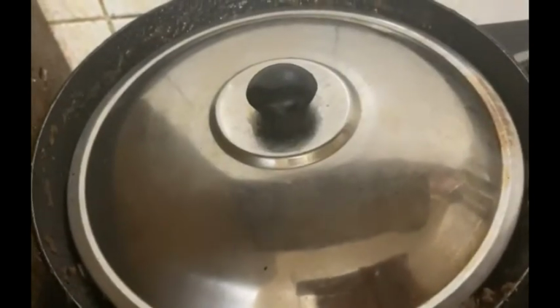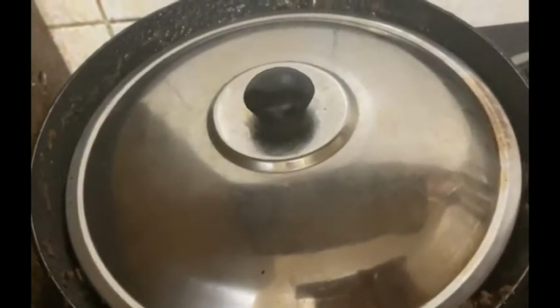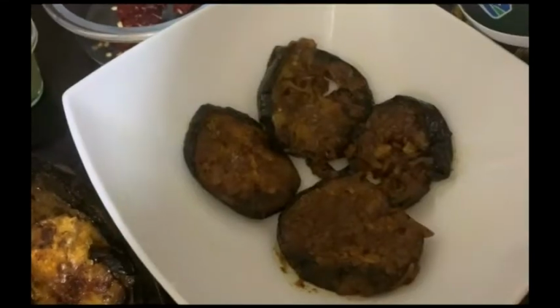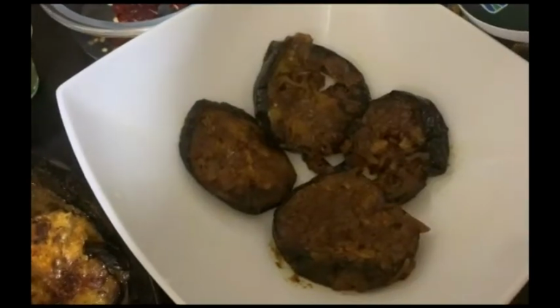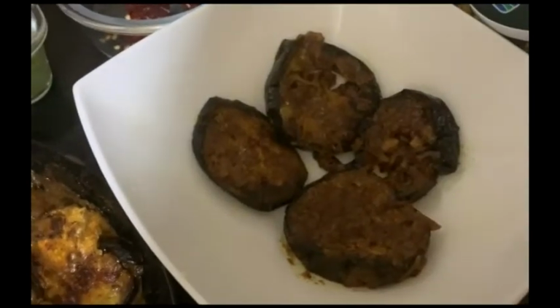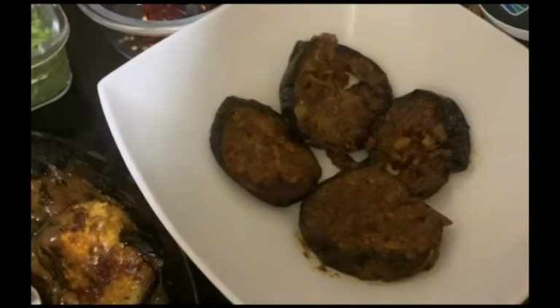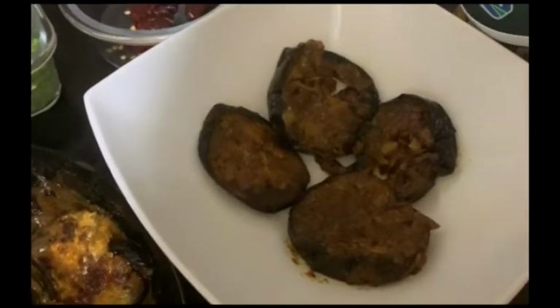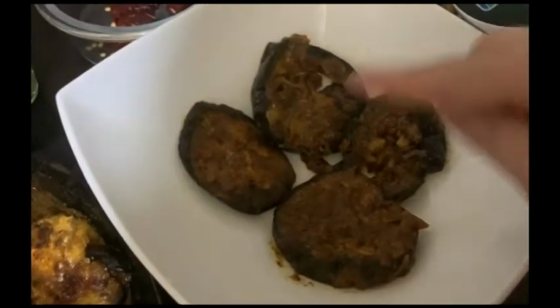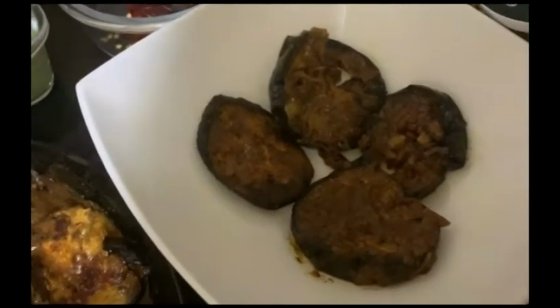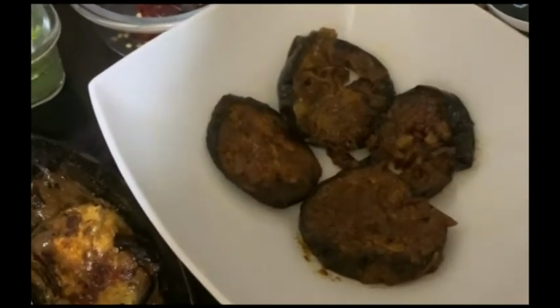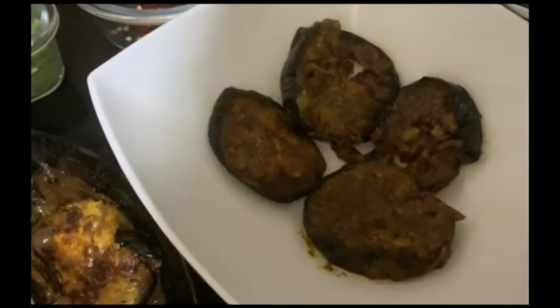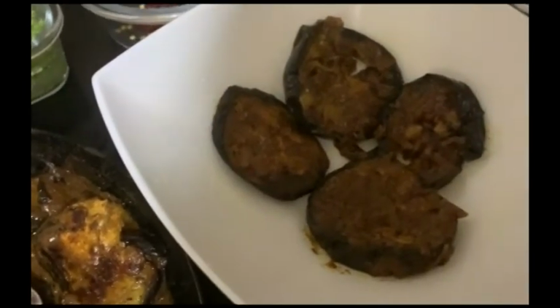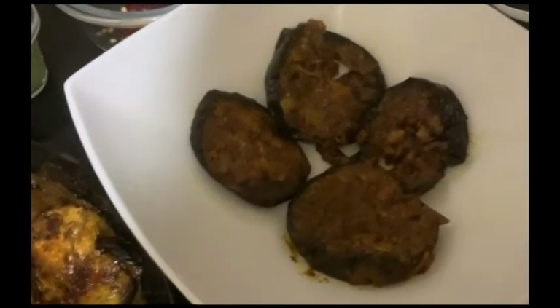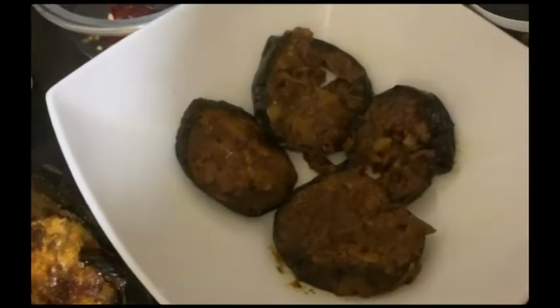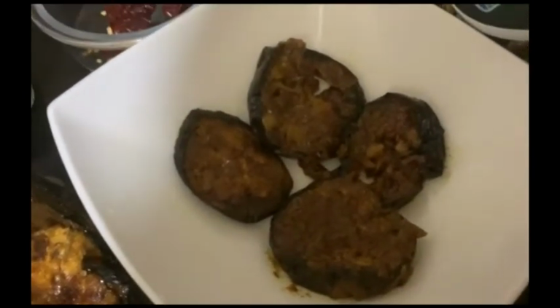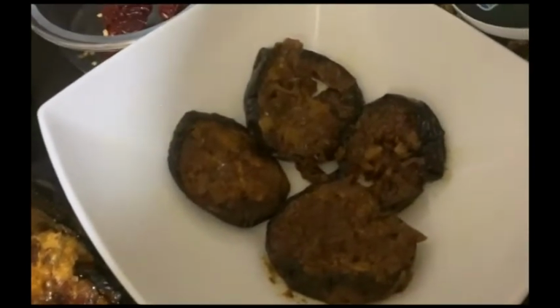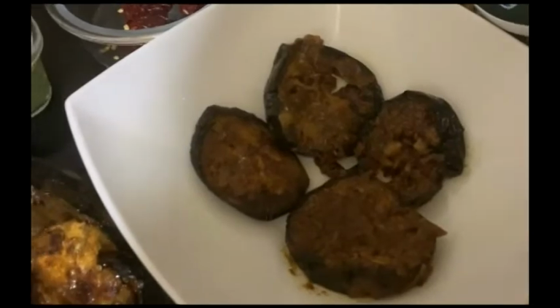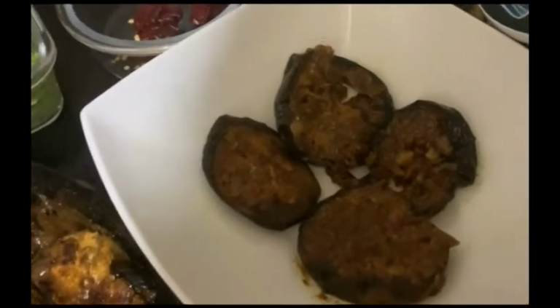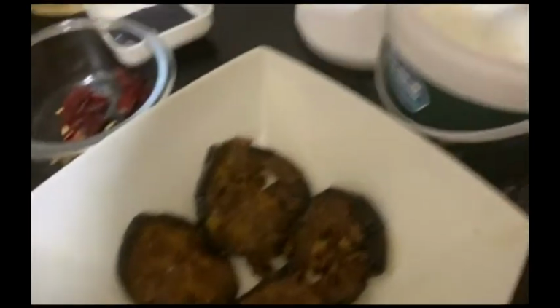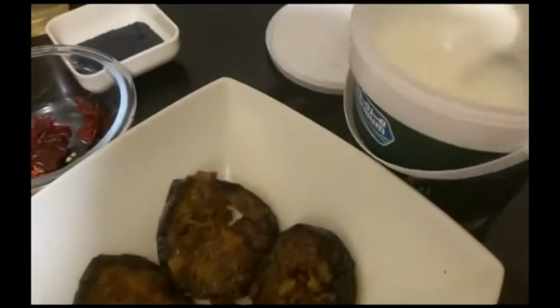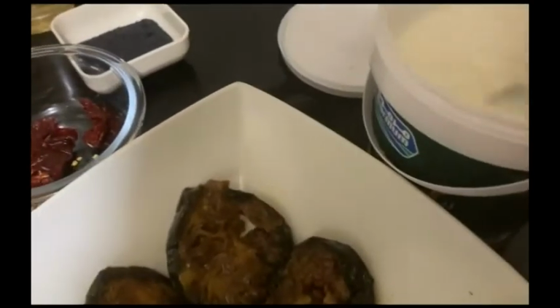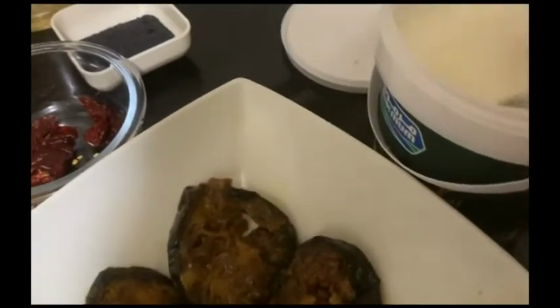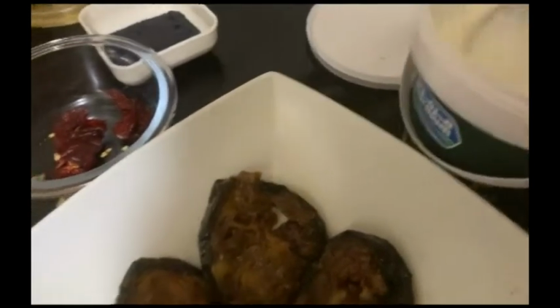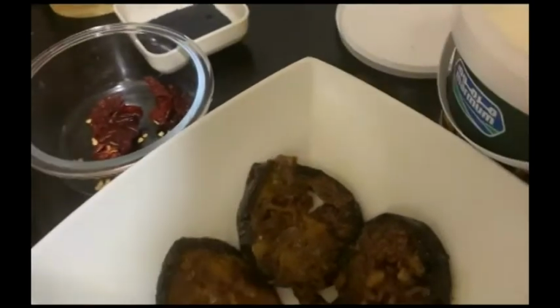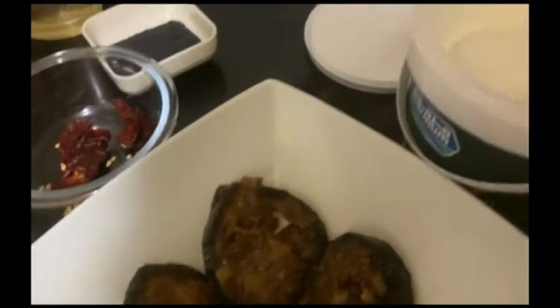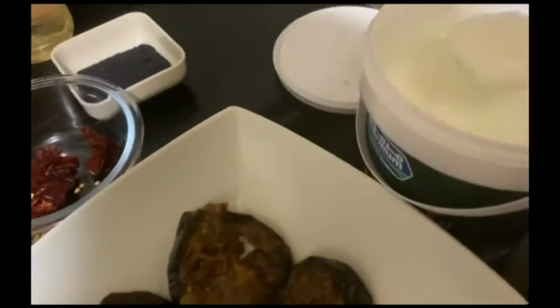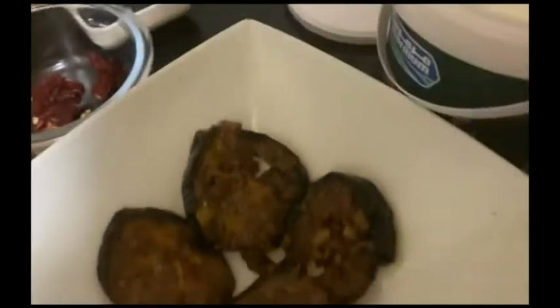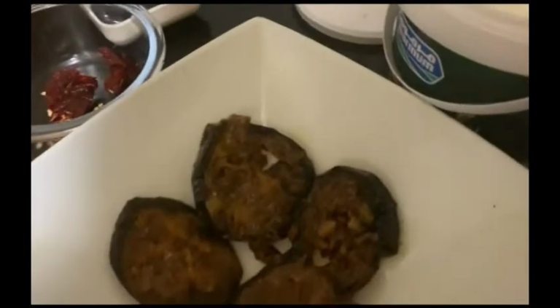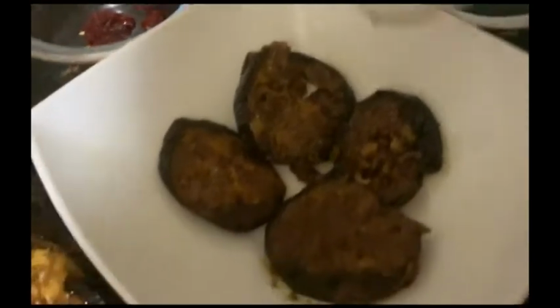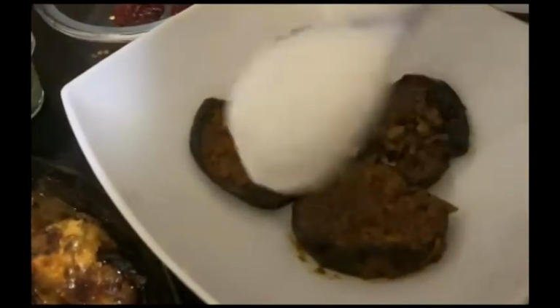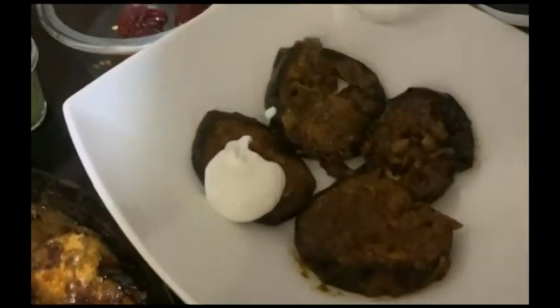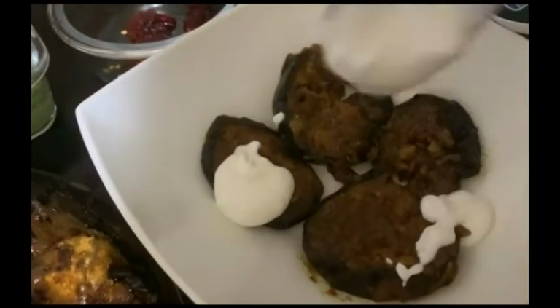We will put a layer of the mixture in the baking dish. We will layer it properly and add the prepared filling to it in the same way as the dough.